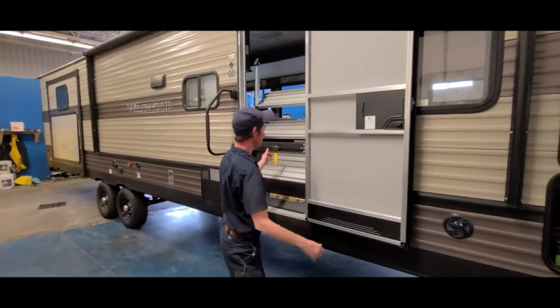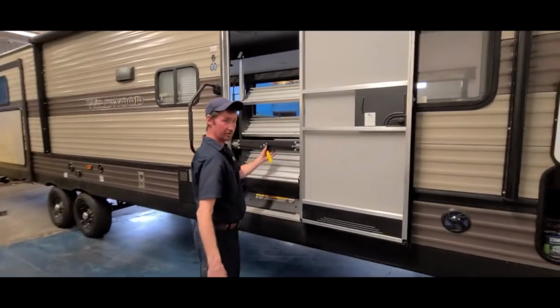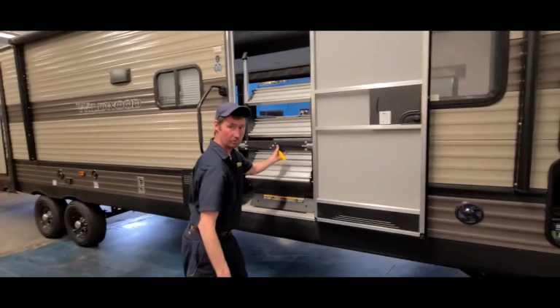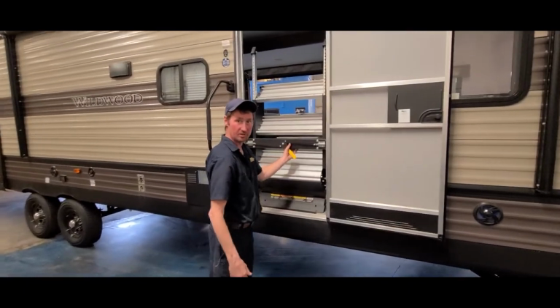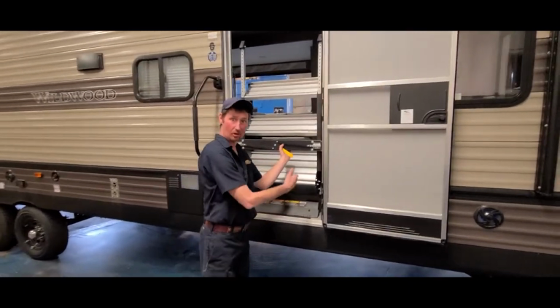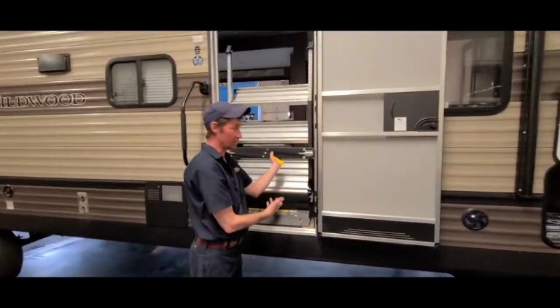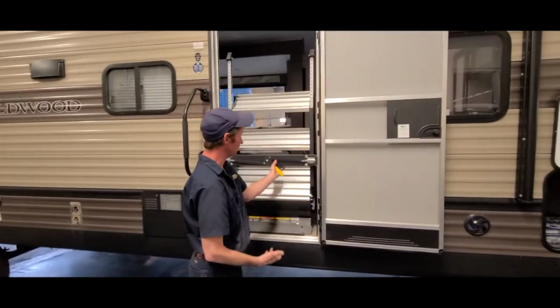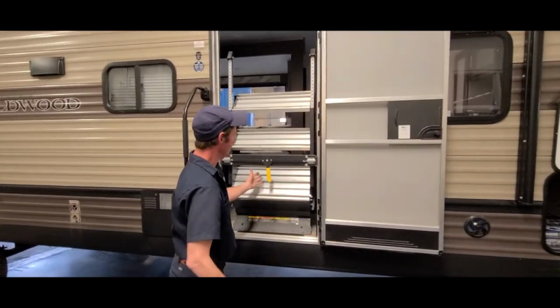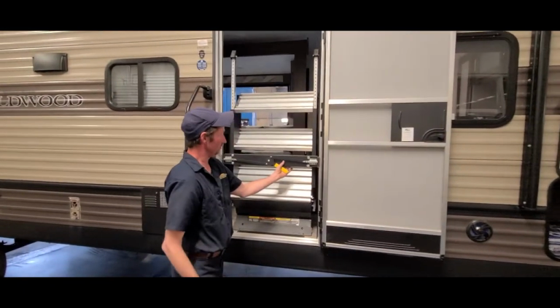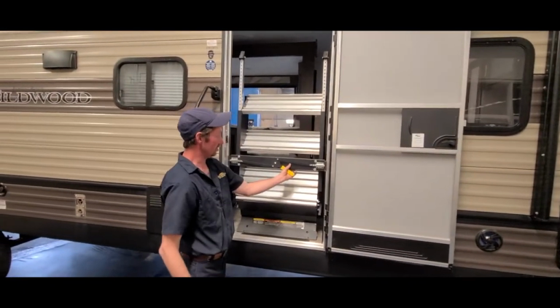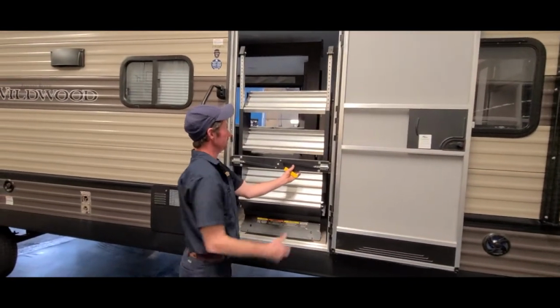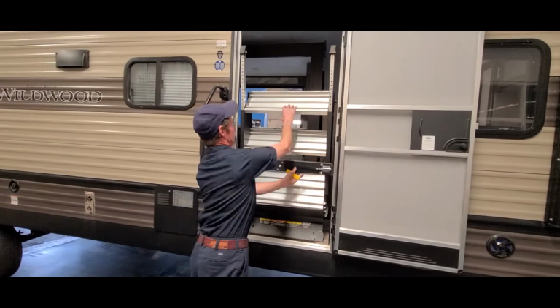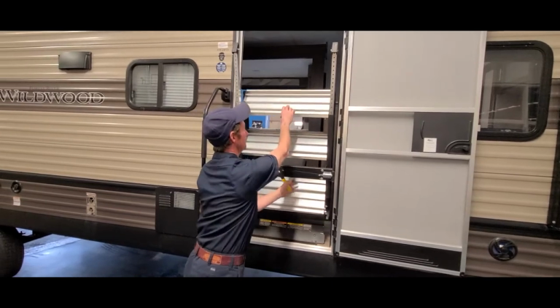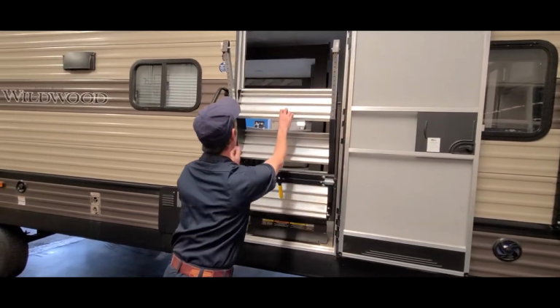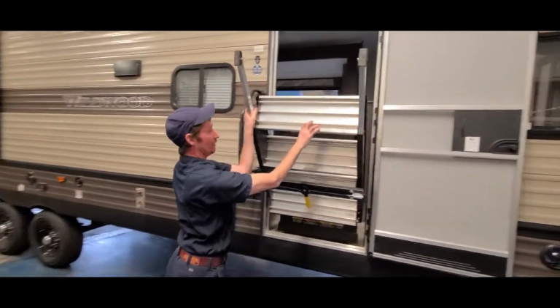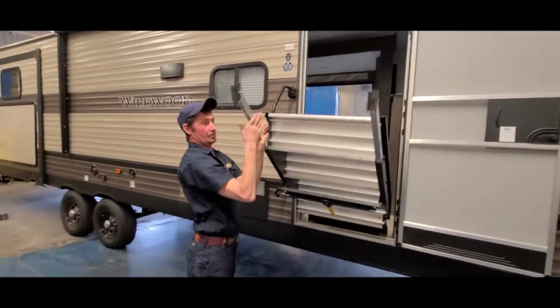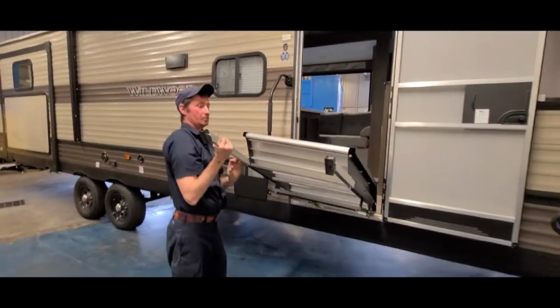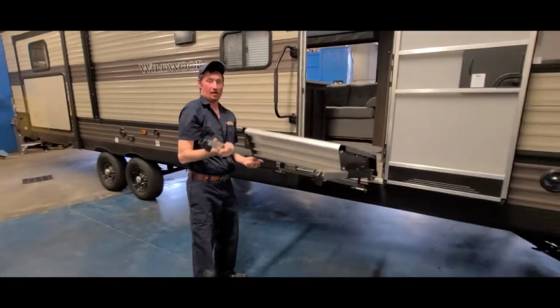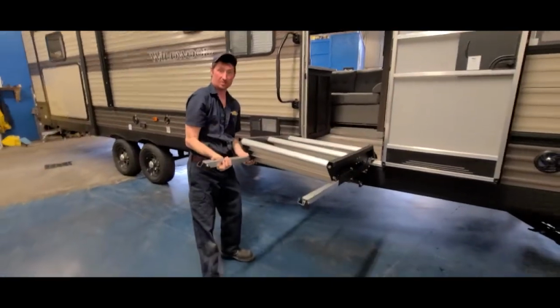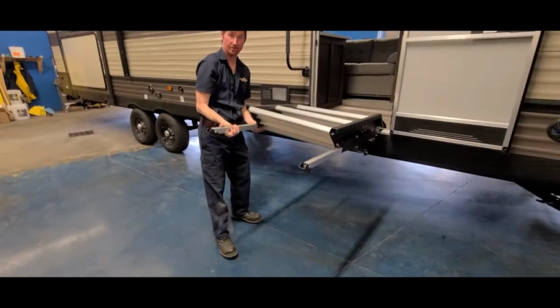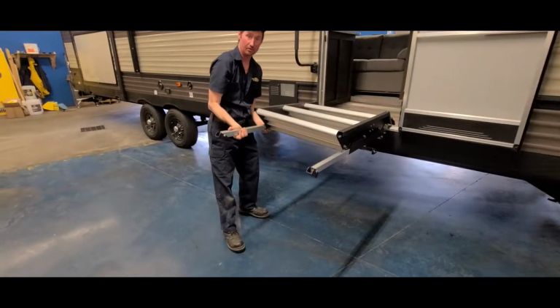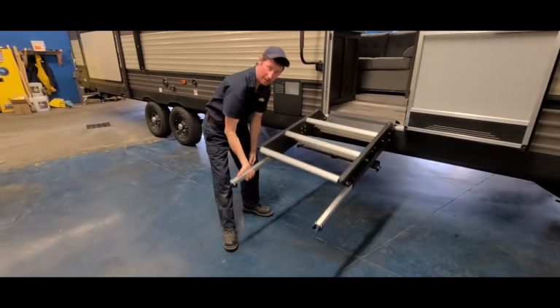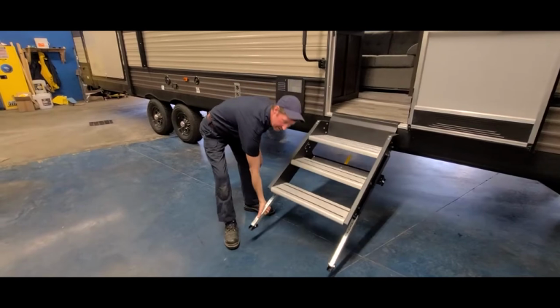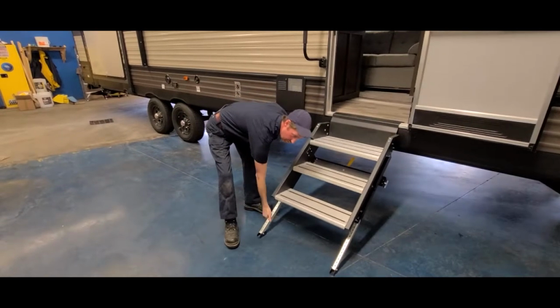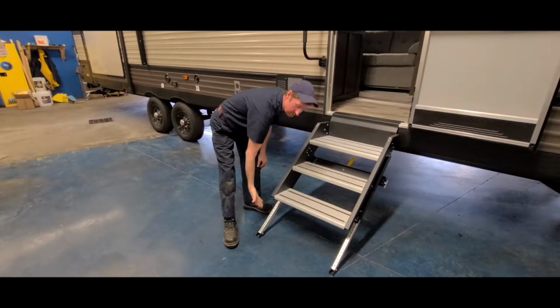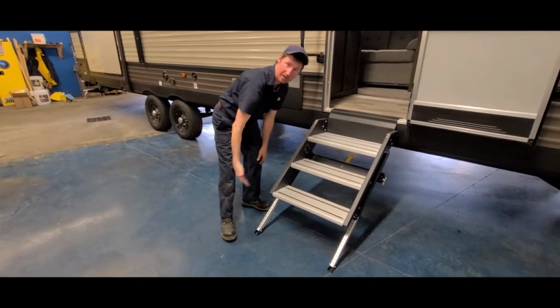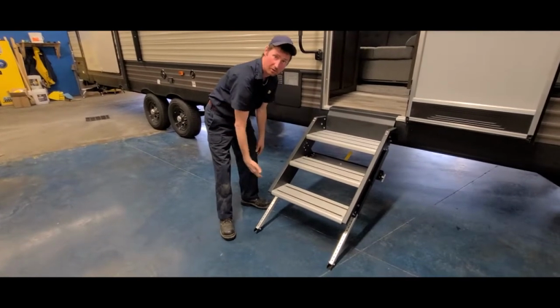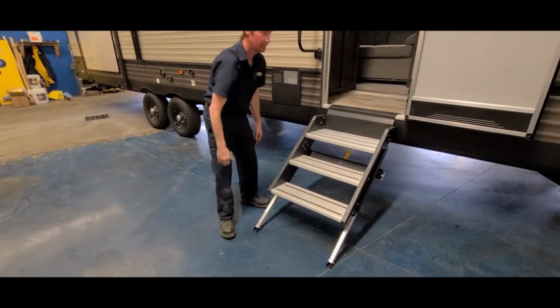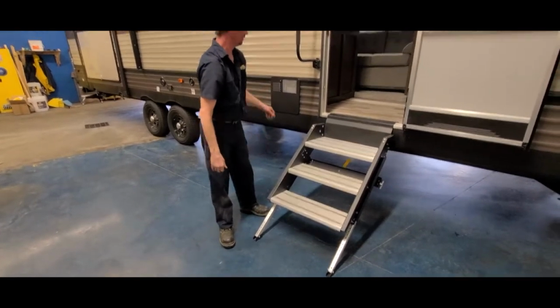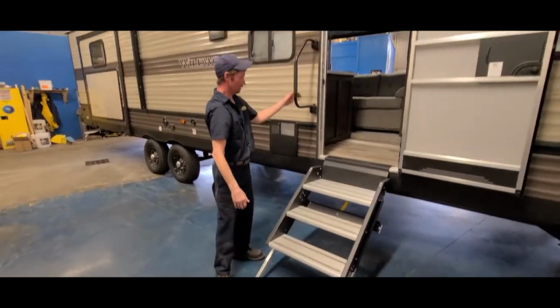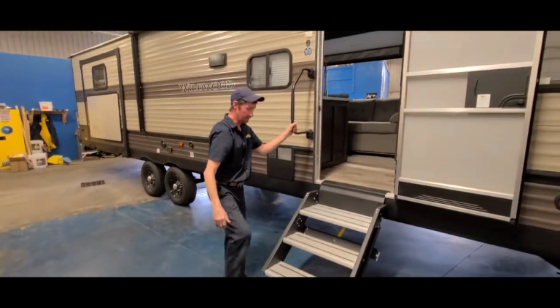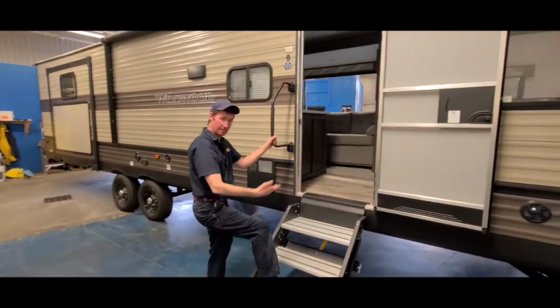Inside the door we have a solid stair set. They are adjustable for the ground, so if it is low you can raise and lower them.